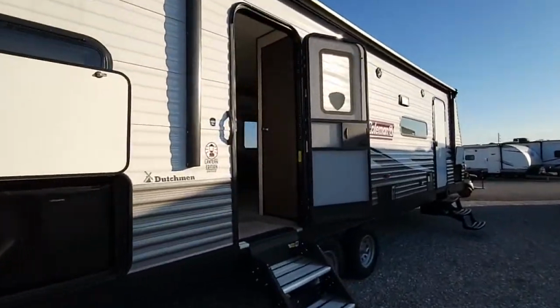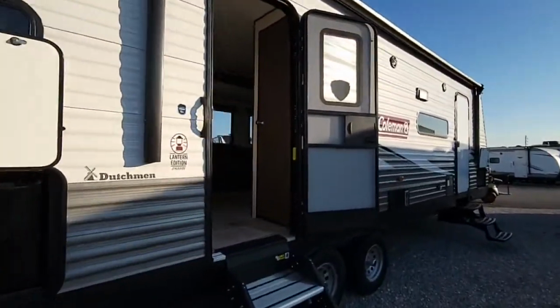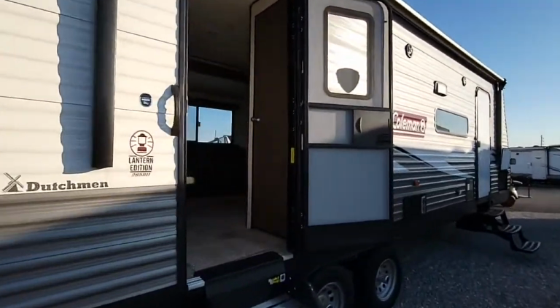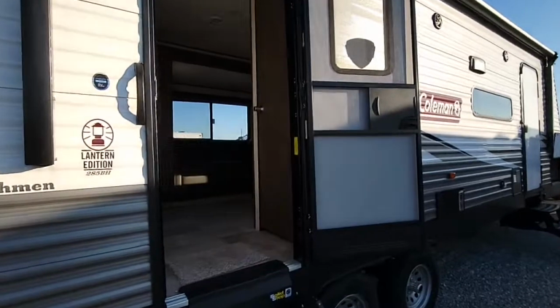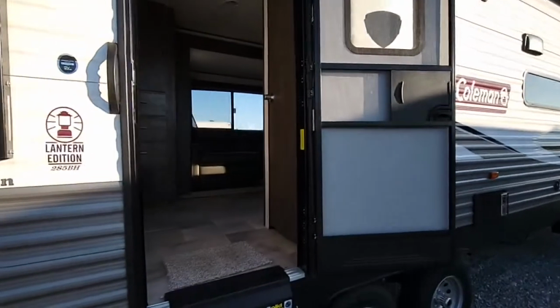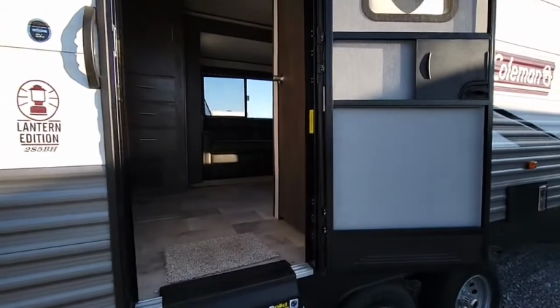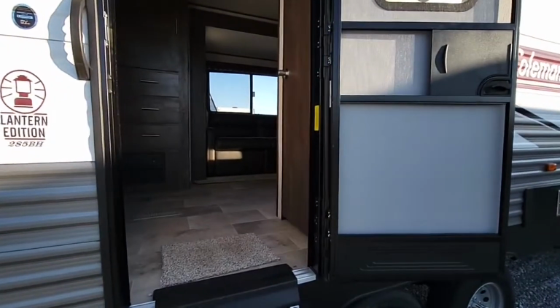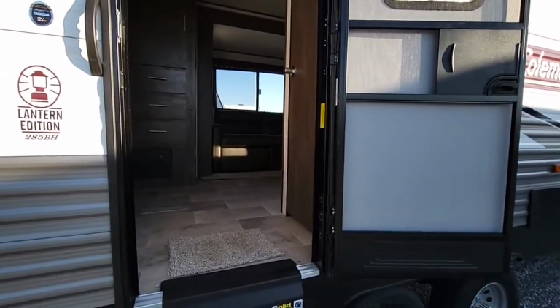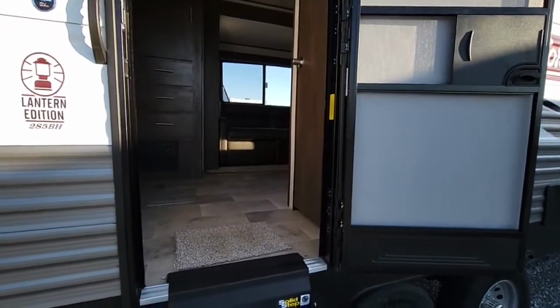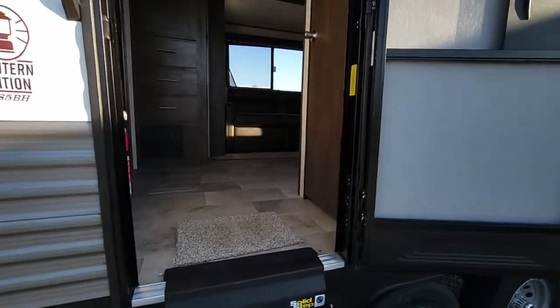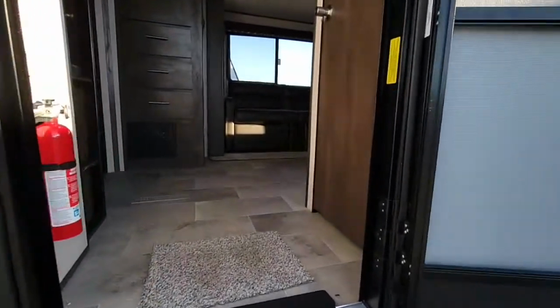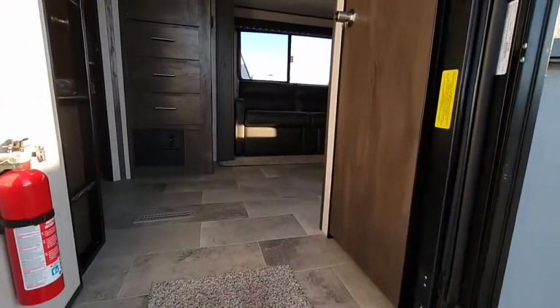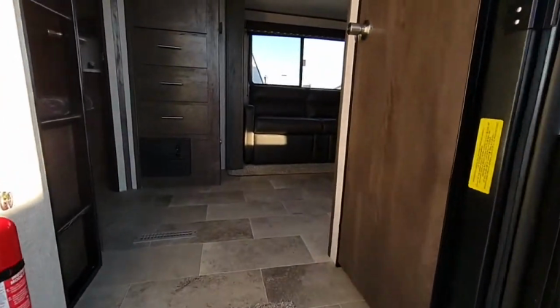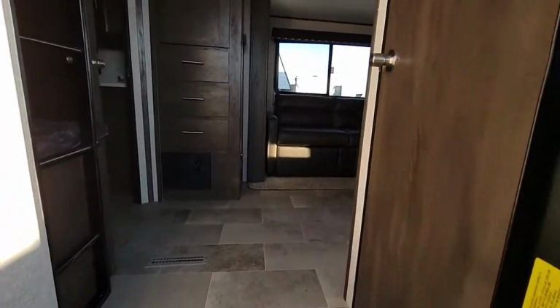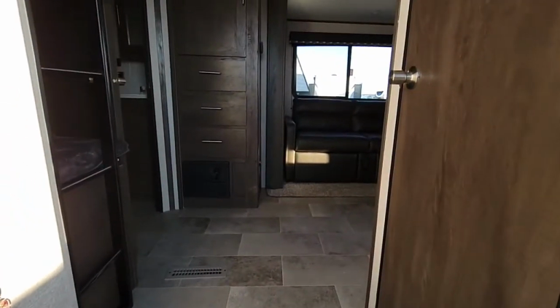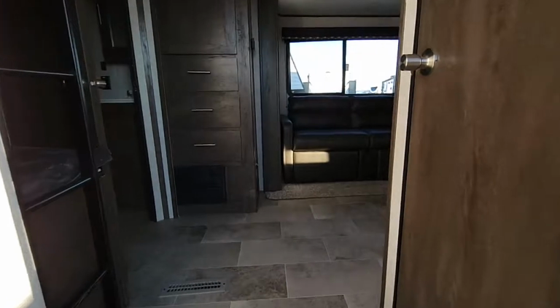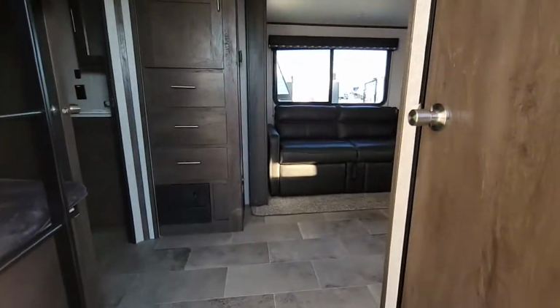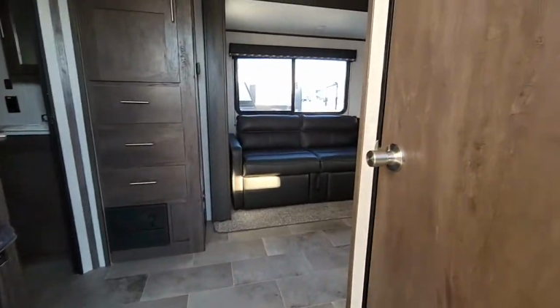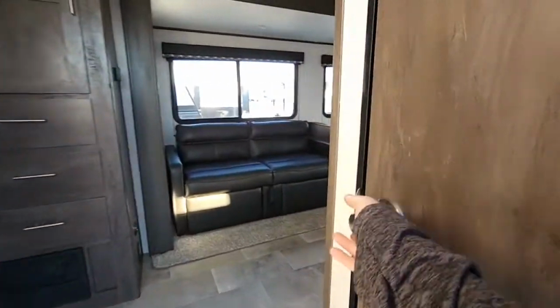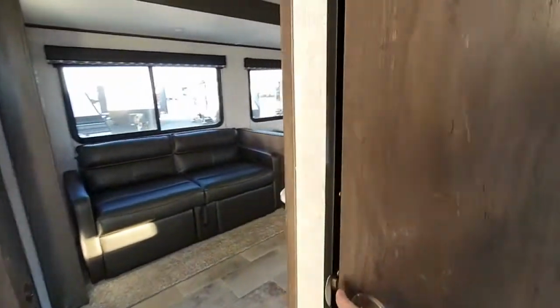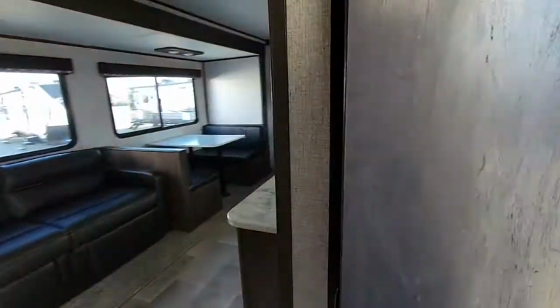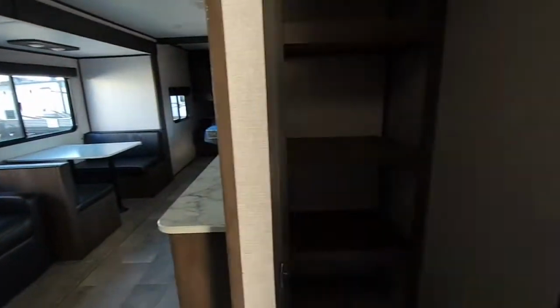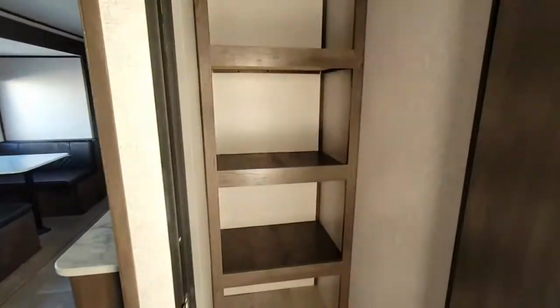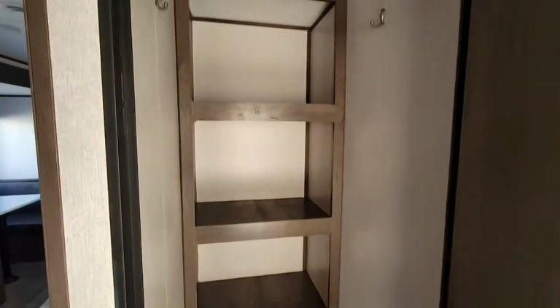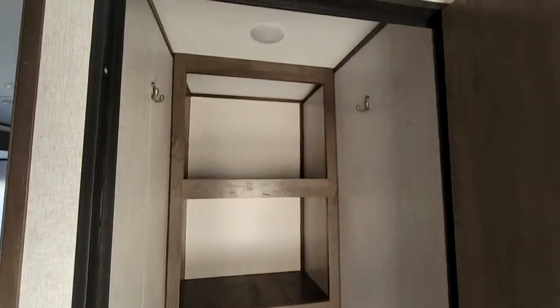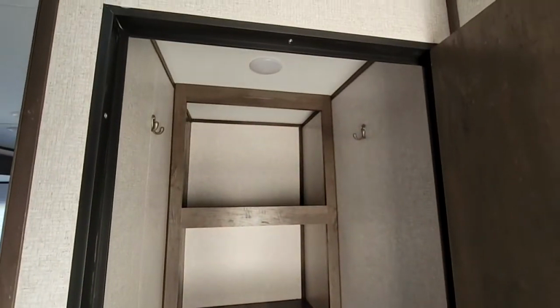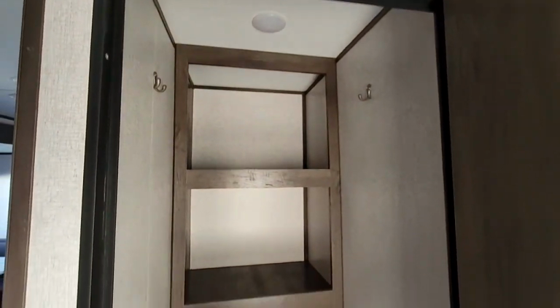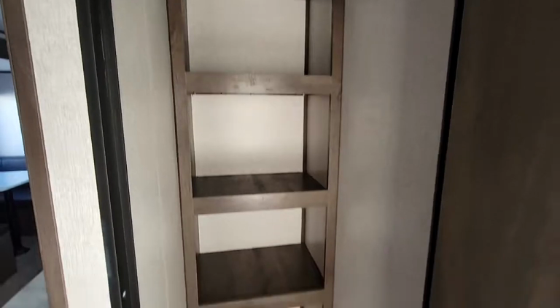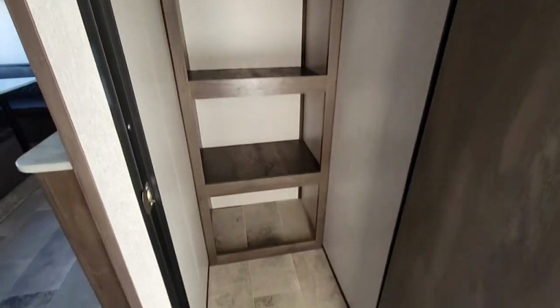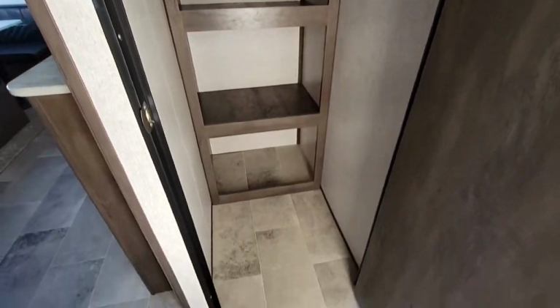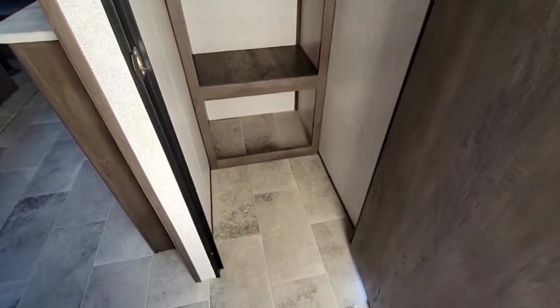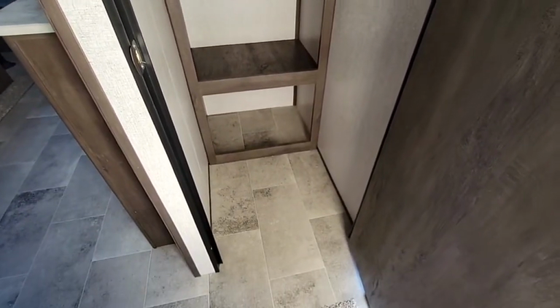Also want to add that this camper weighs about 6,500 pounds dry weight. As soon as you walk in, got to point out the huge closet slash pantry here — lots of space there.